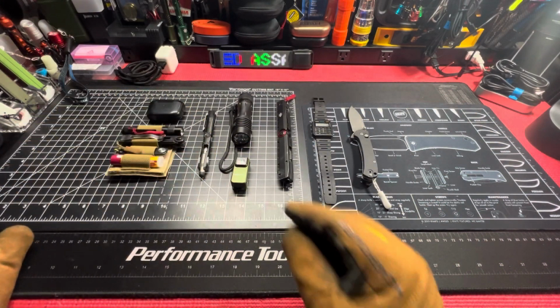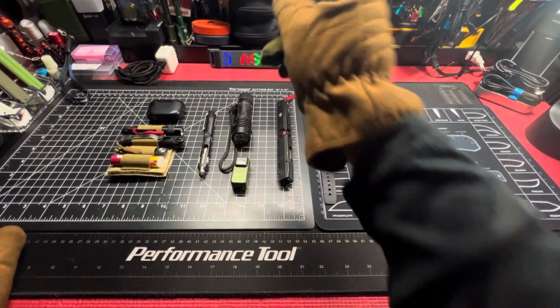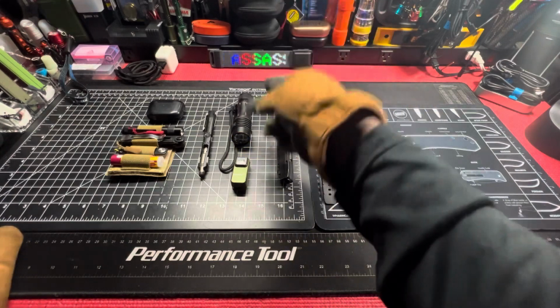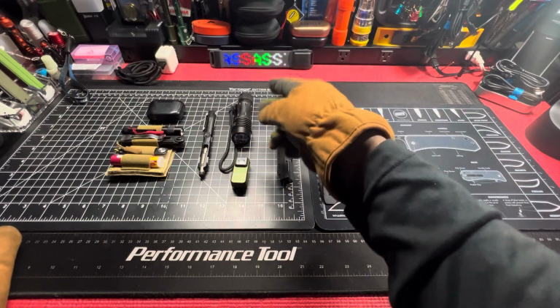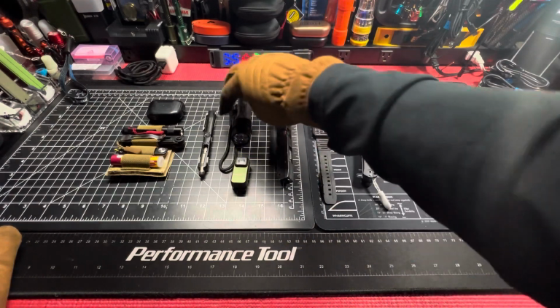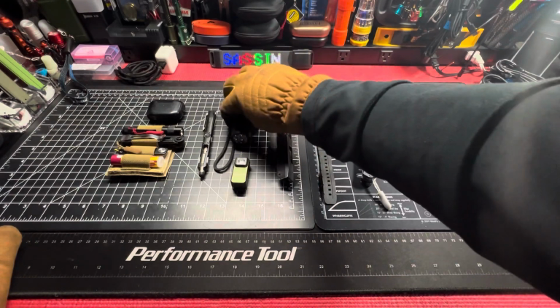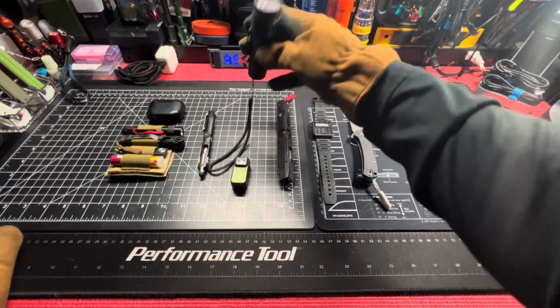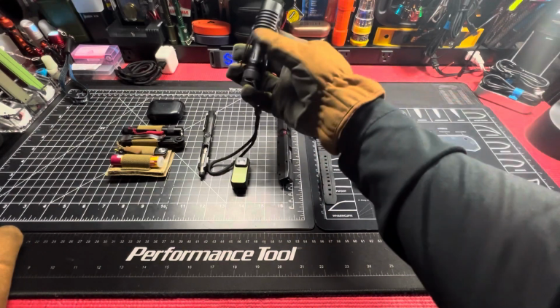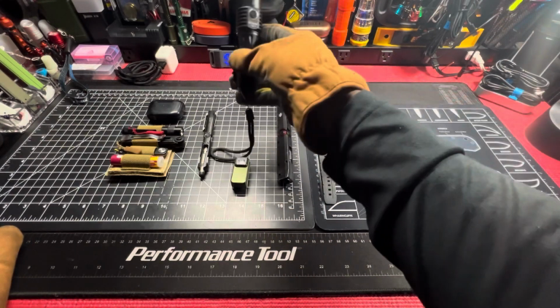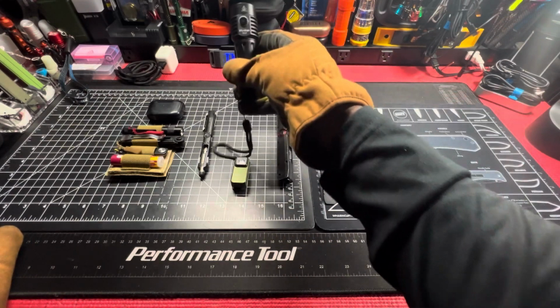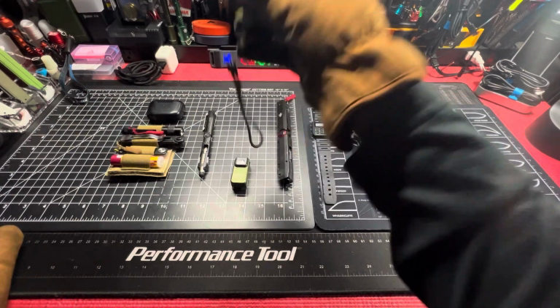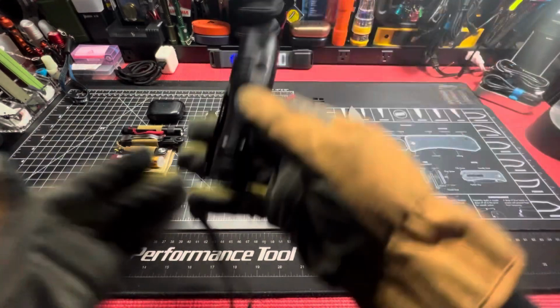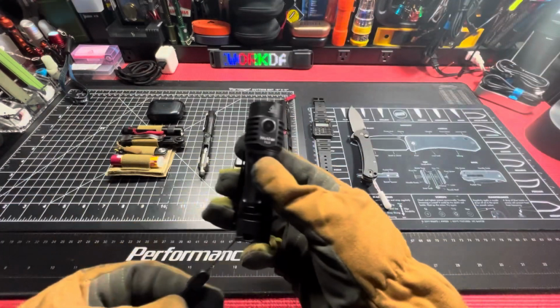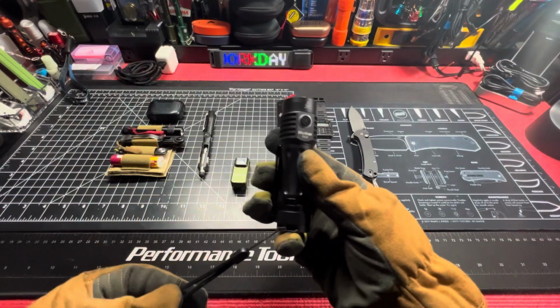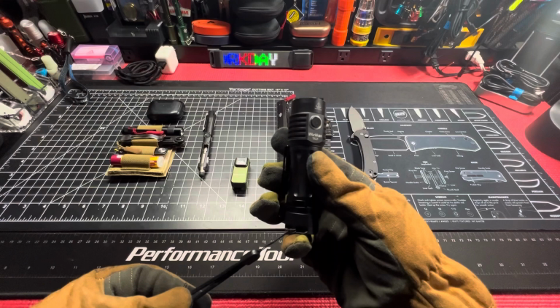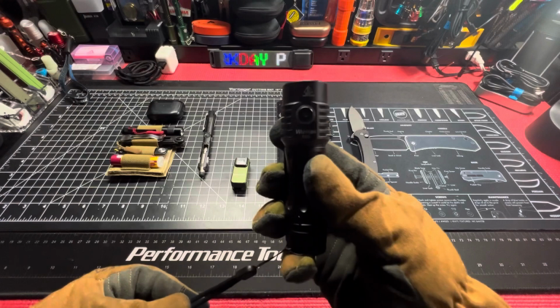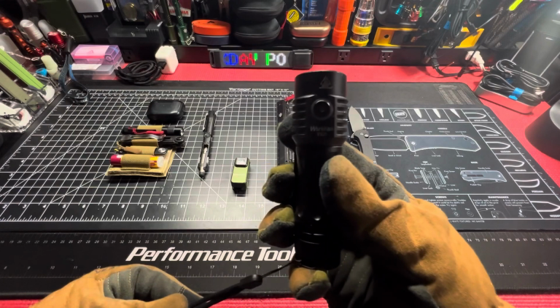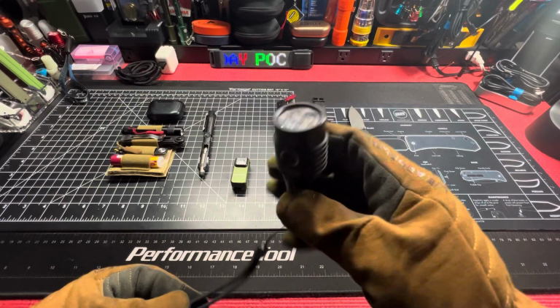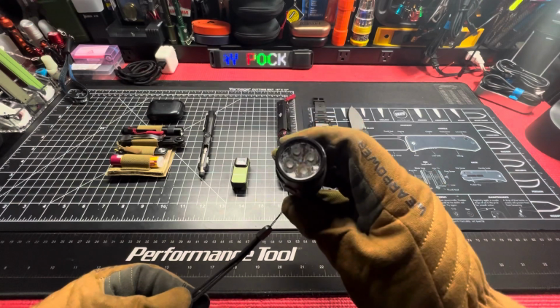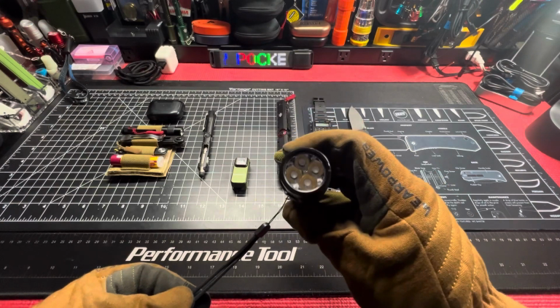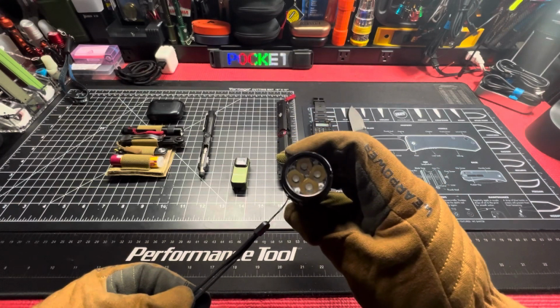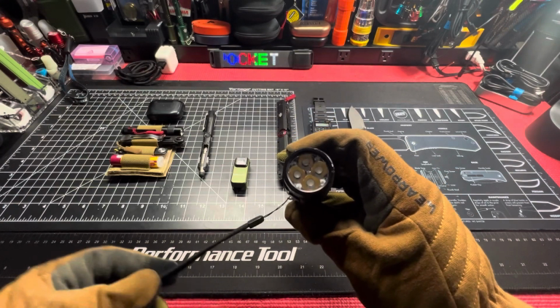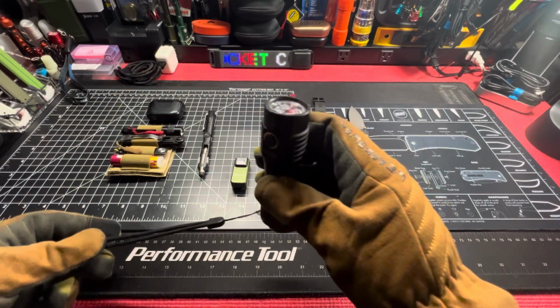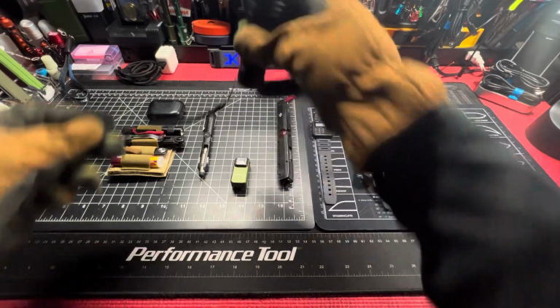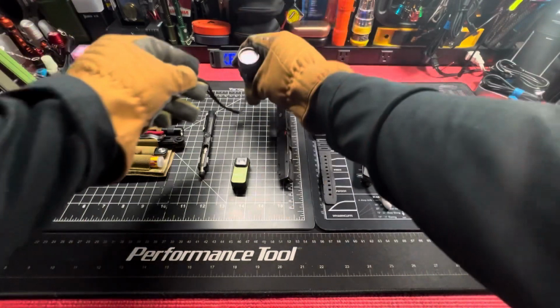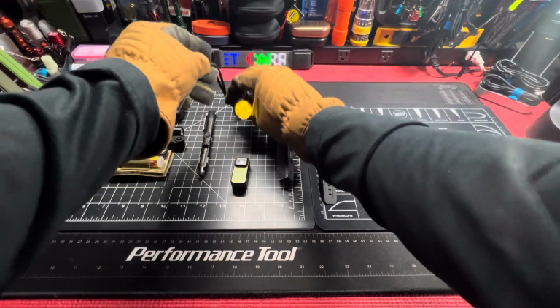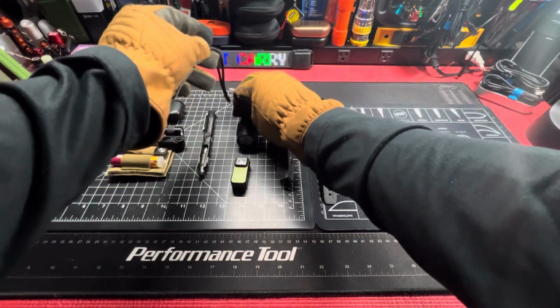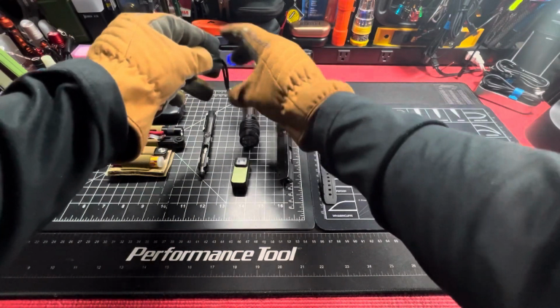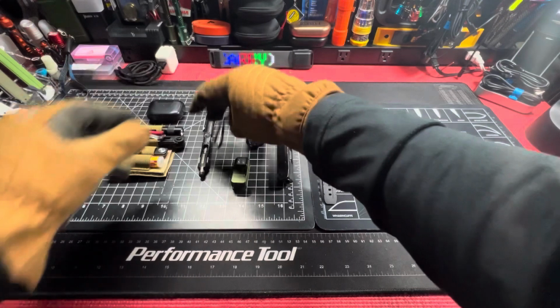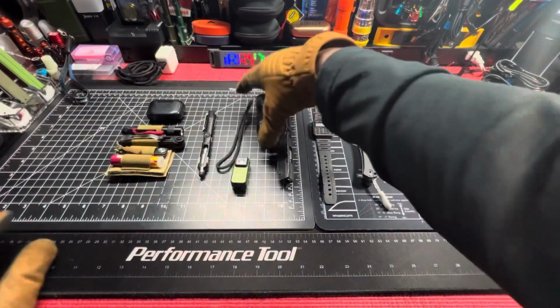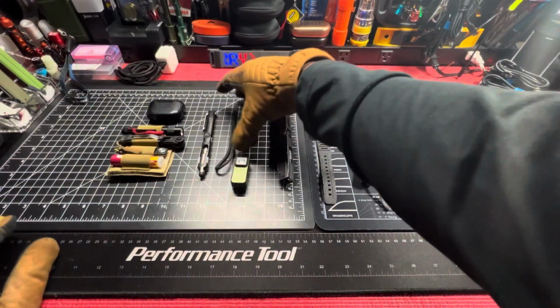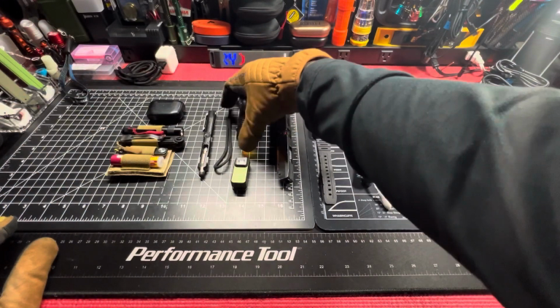For my main light, it'll be the Wurkkos TS25. Runs on Andúril 2. It's got the flashers right now and the auxiliary lights are on RGB.